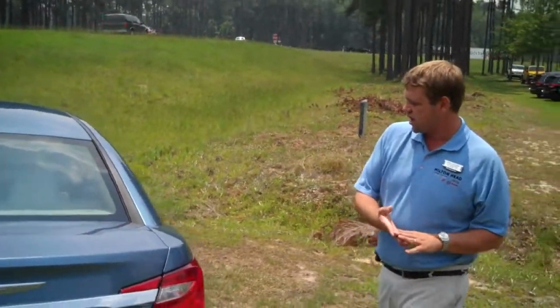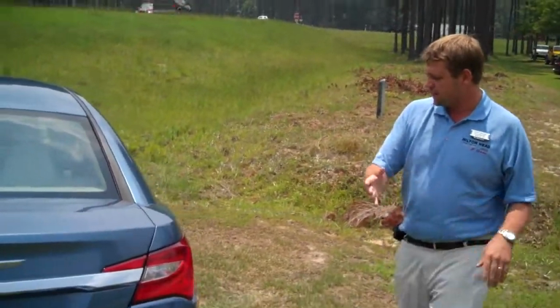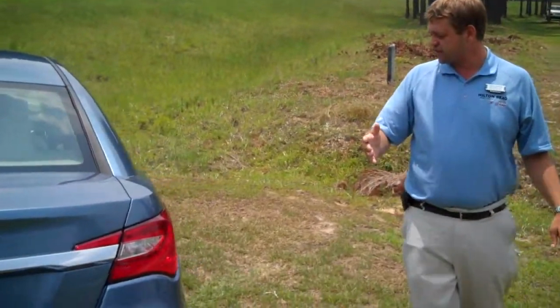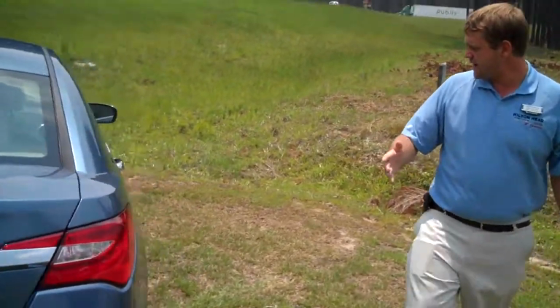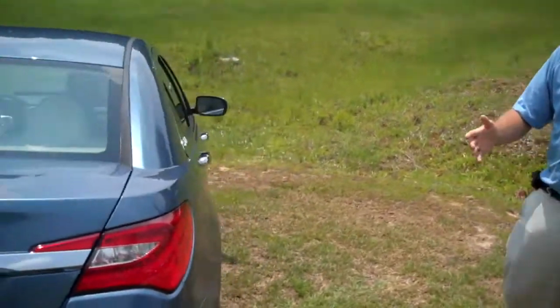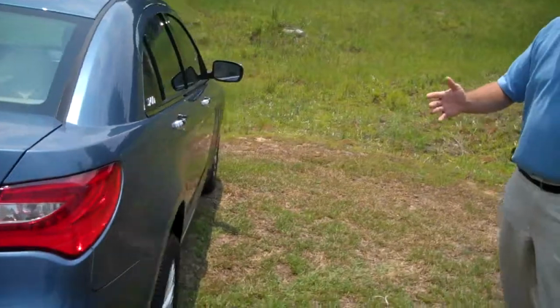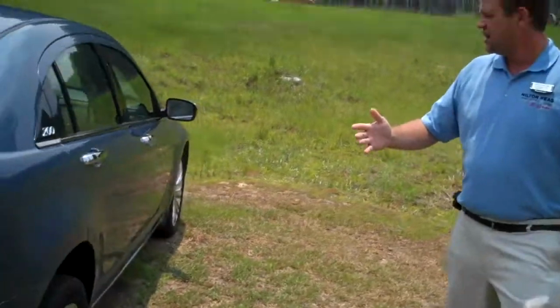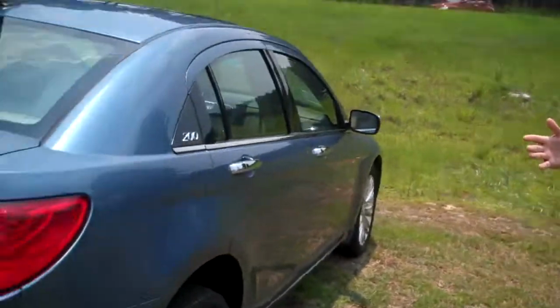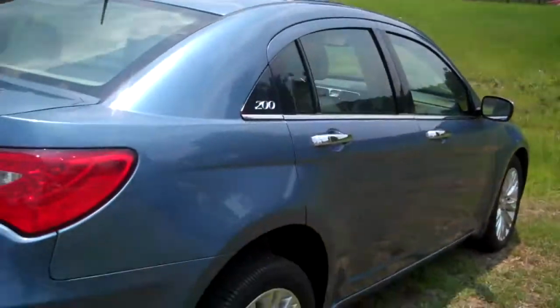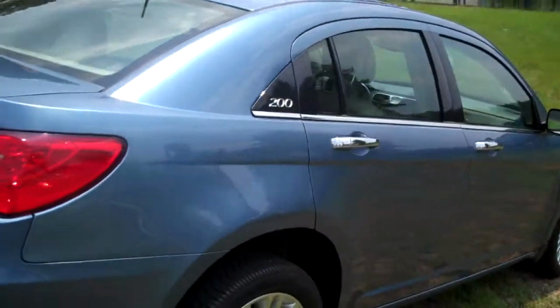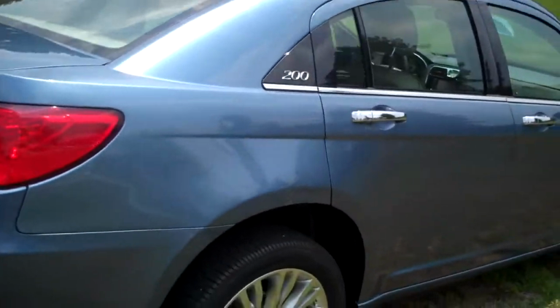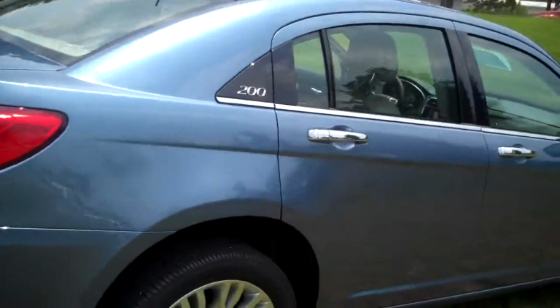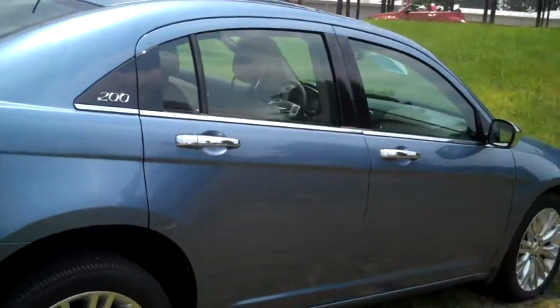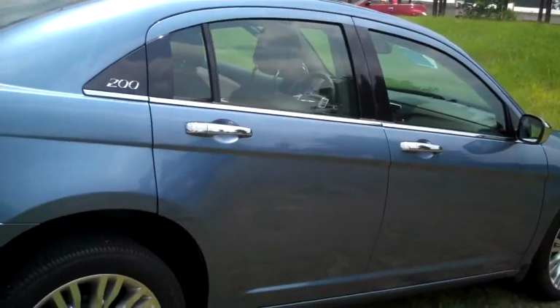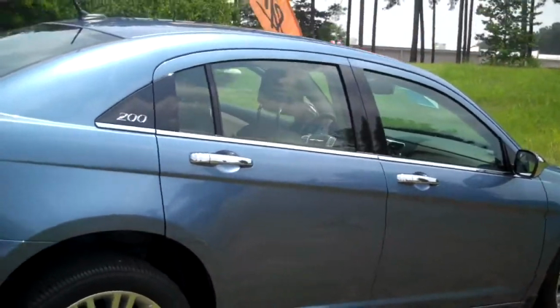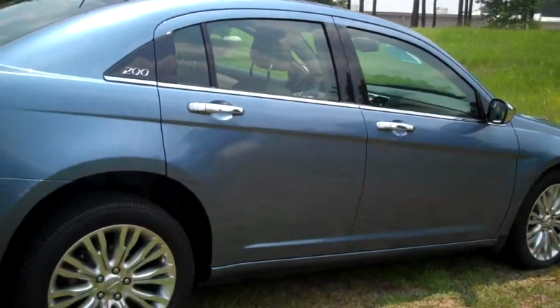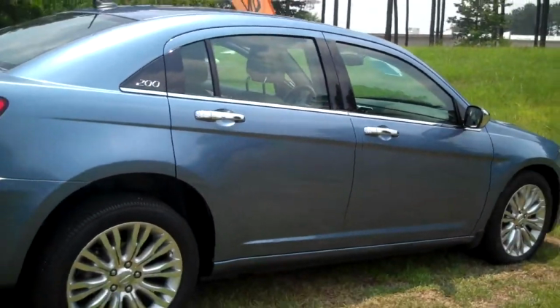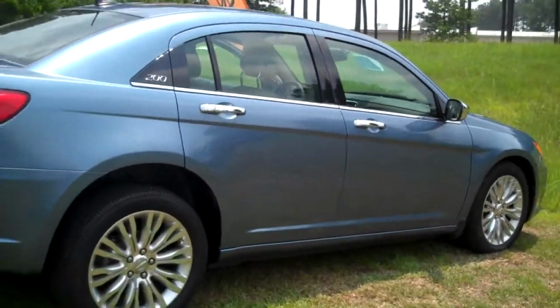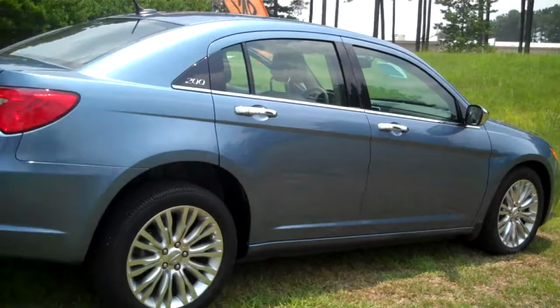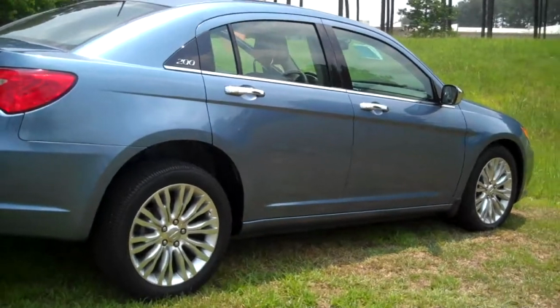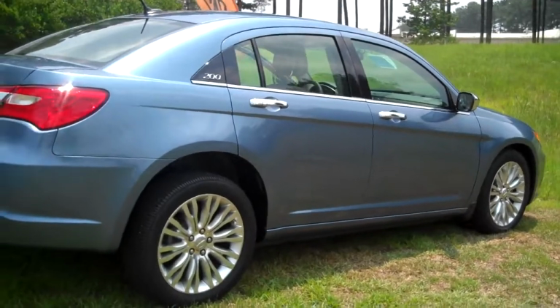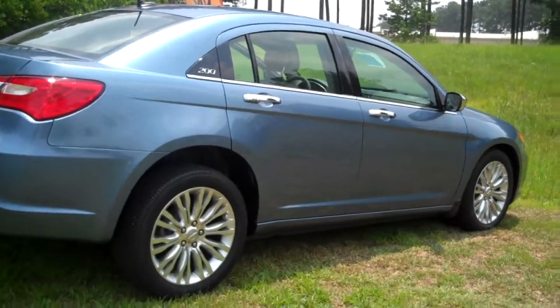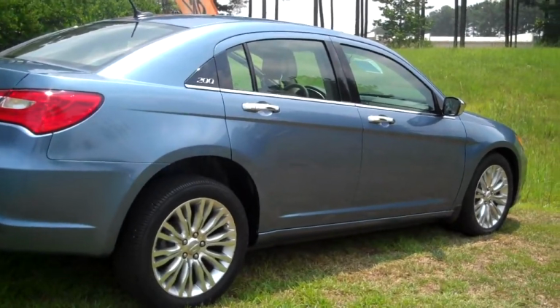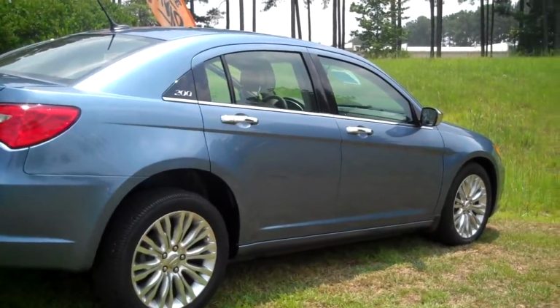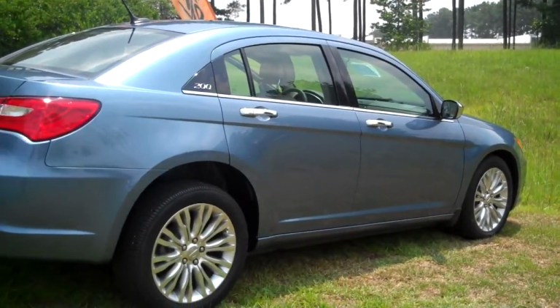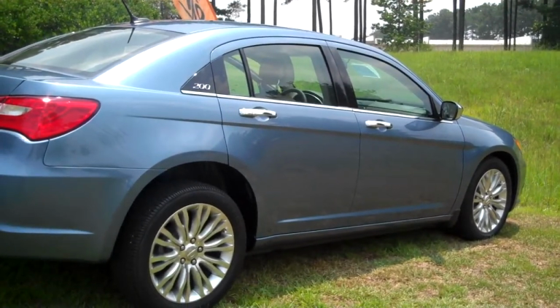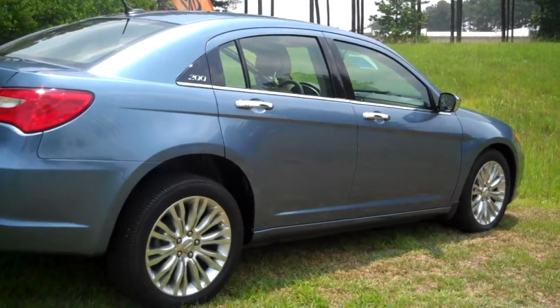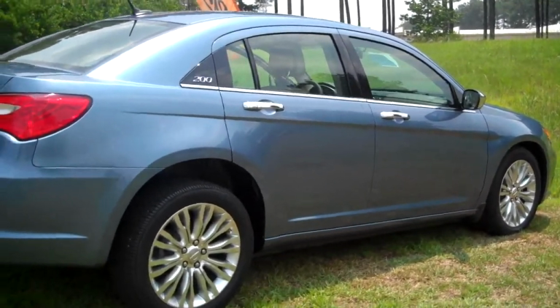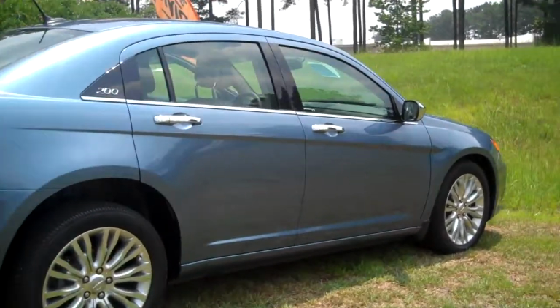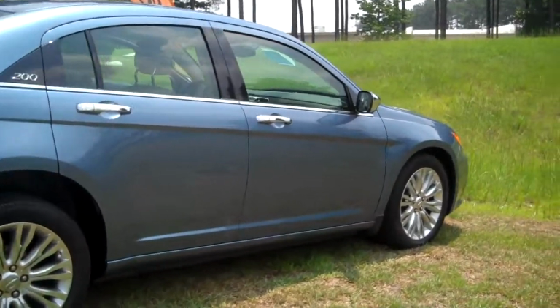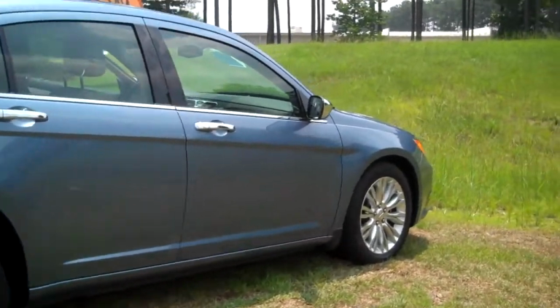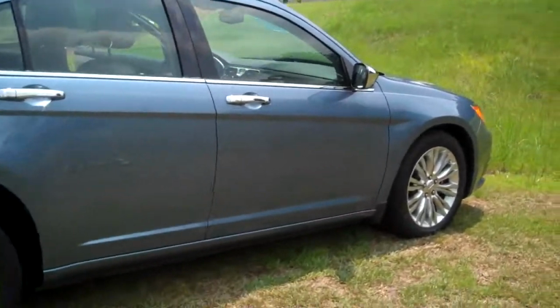Walking around to the other side here. Look at this car — there is absolutely nothing wrong with a Chrysler 200. I can't believe what they've done with these vehicles. I'm so excited.